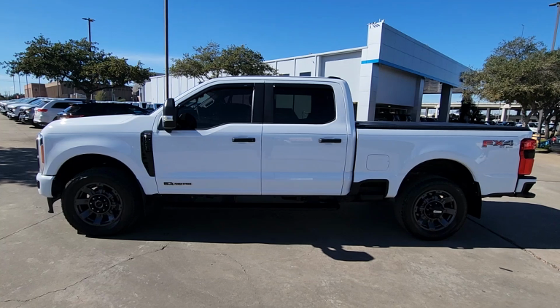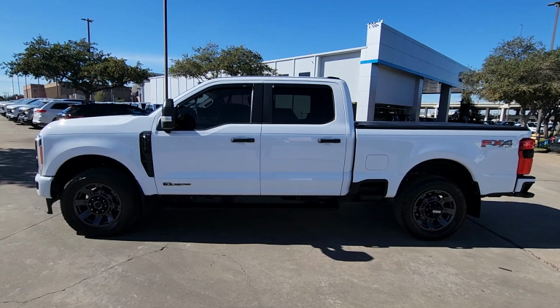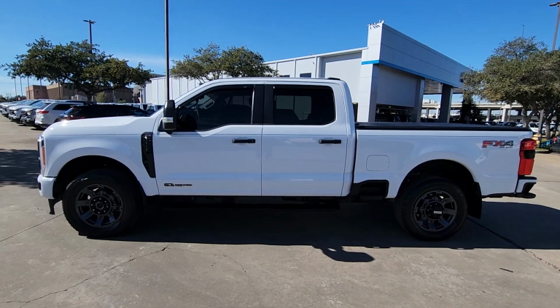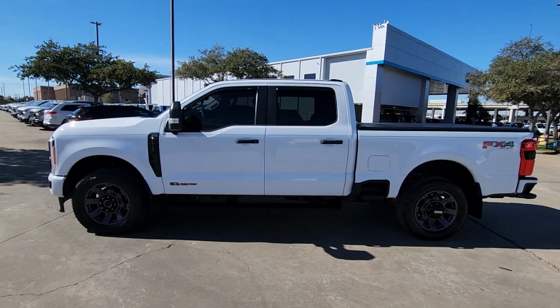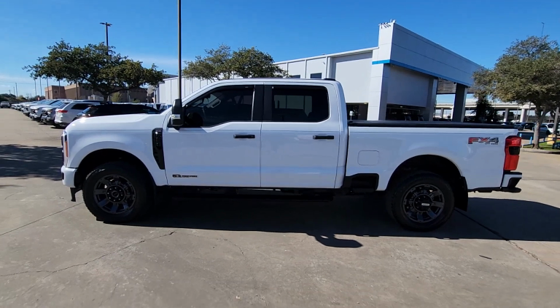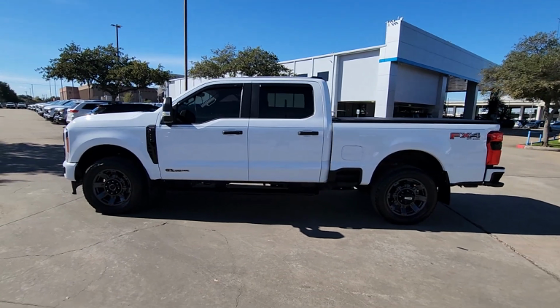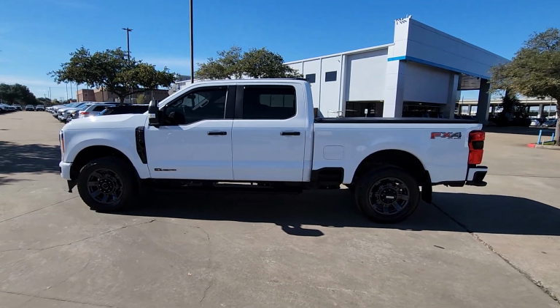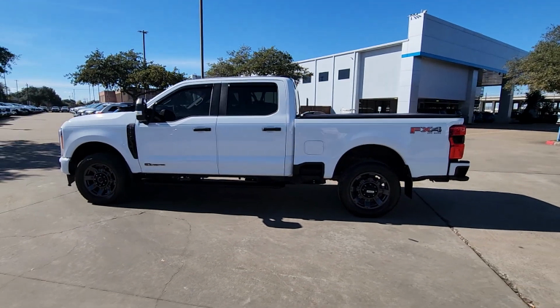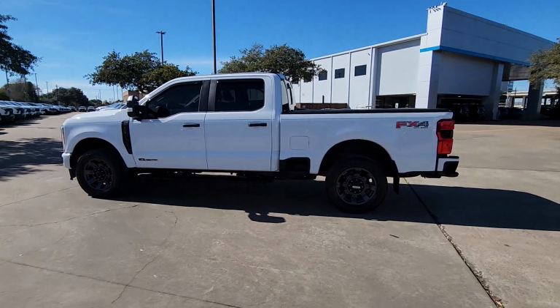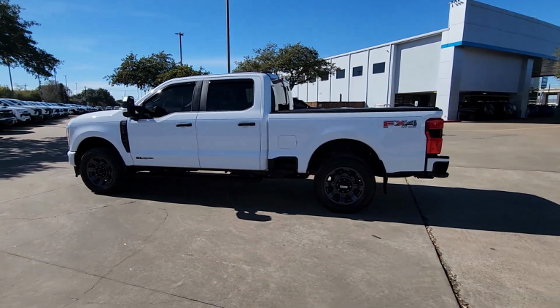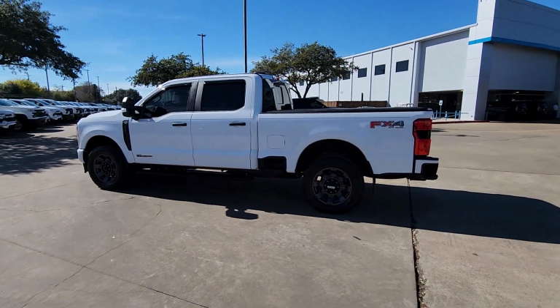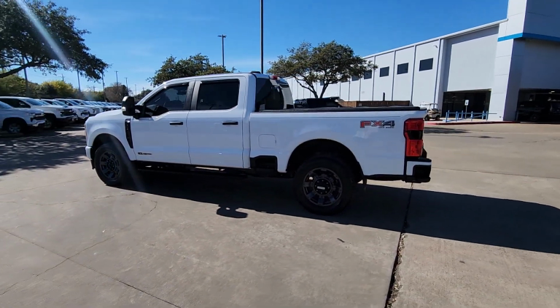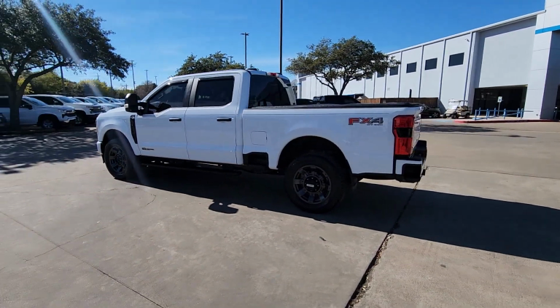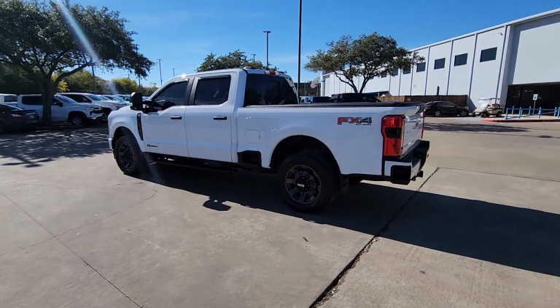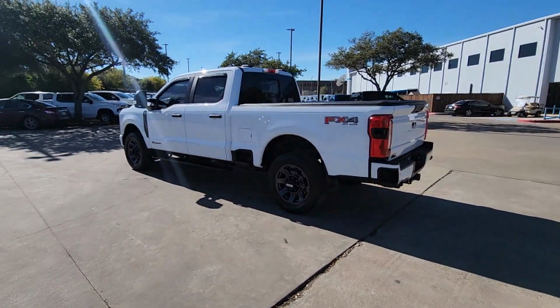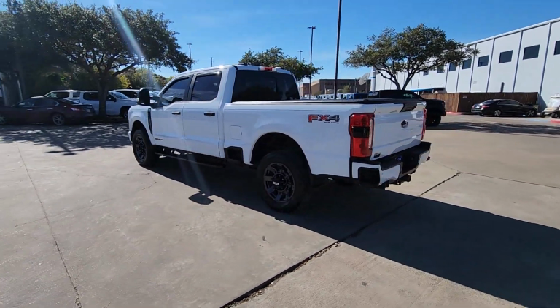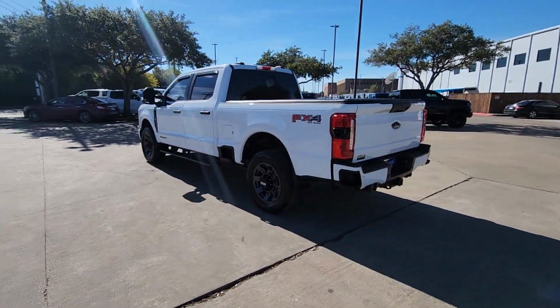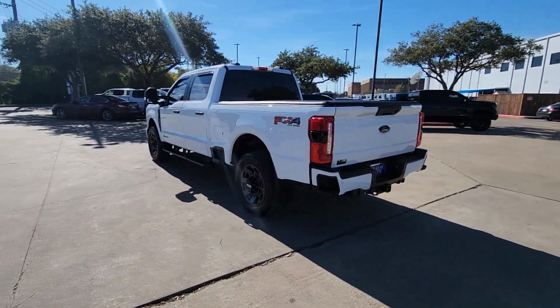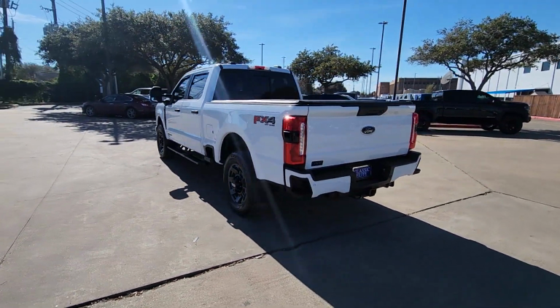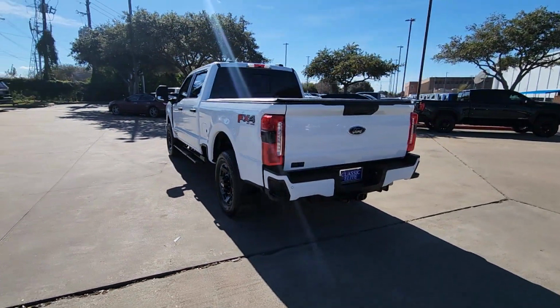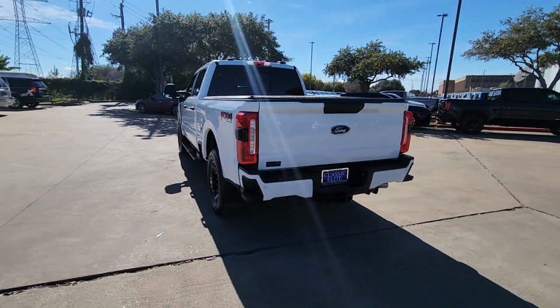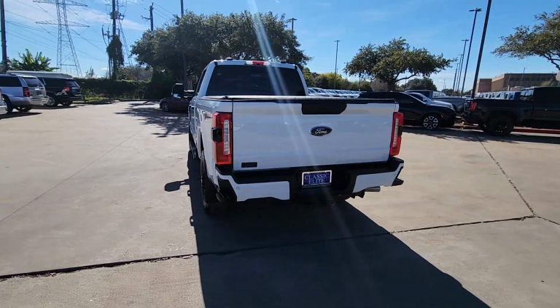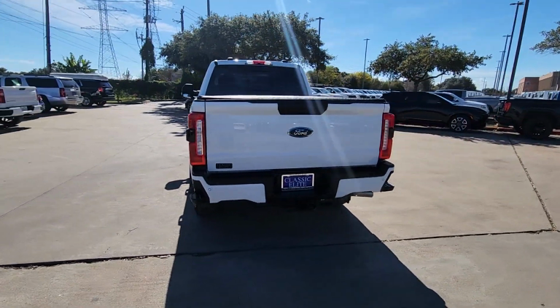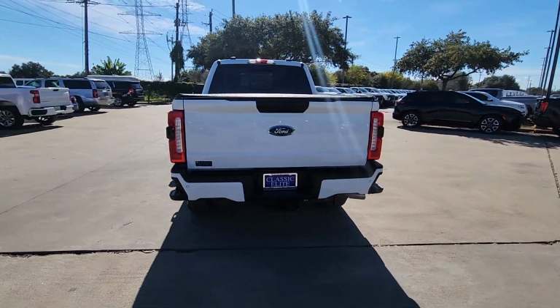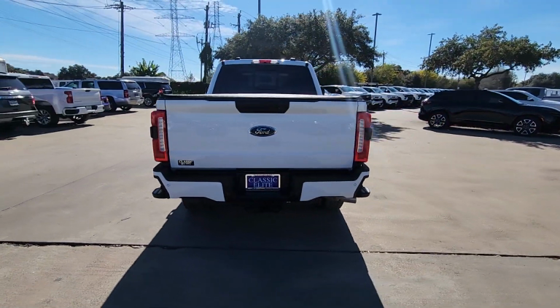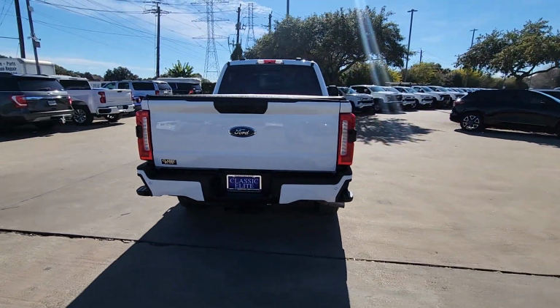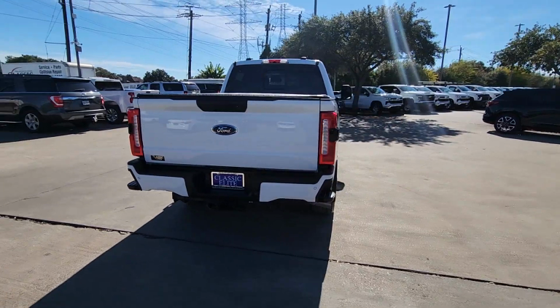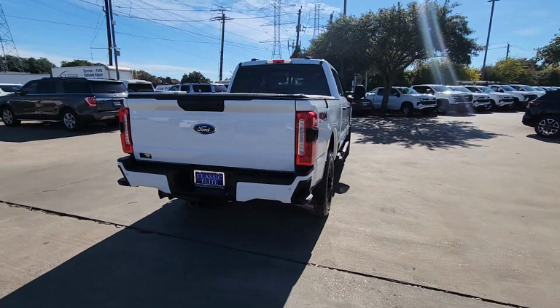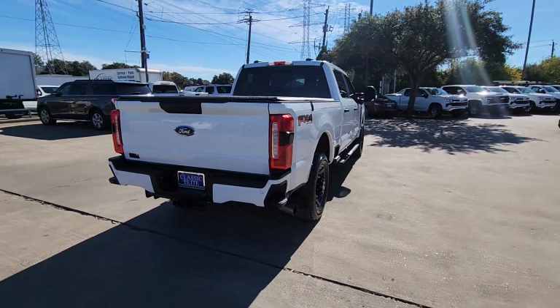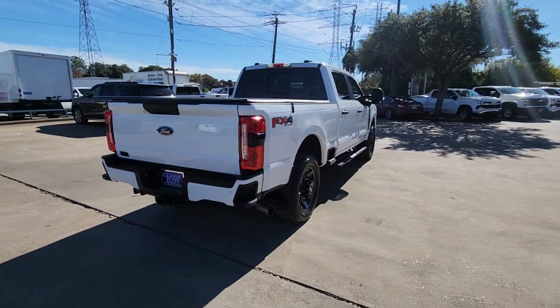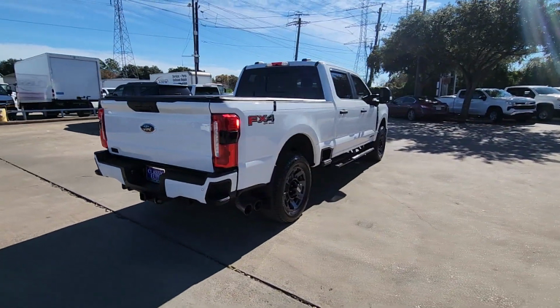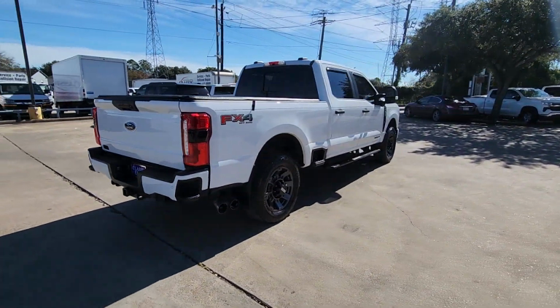Your next car could be the 2023 Ford F-250. This vehicle is an outstanding buy with fewer than 25,000 miles on the odometer. If you're going to do it, do it right.